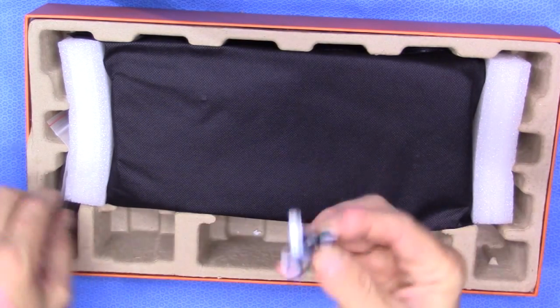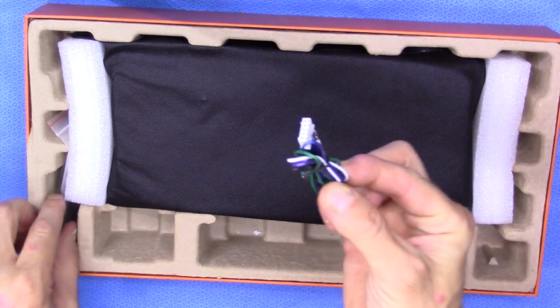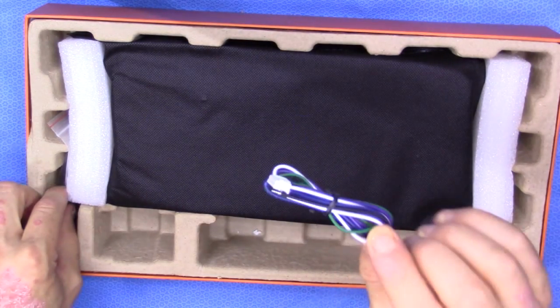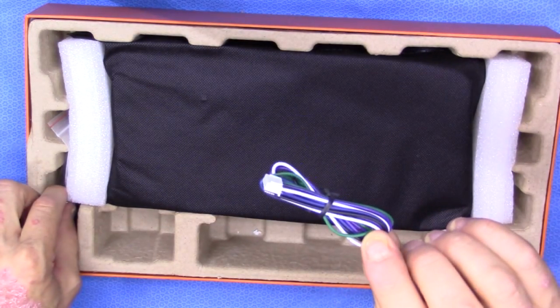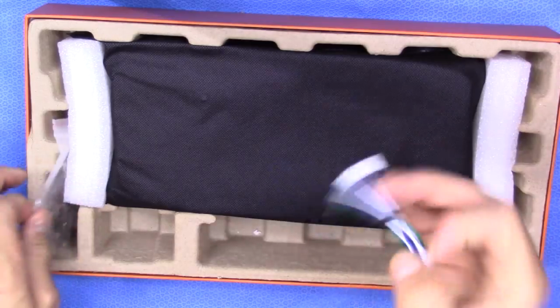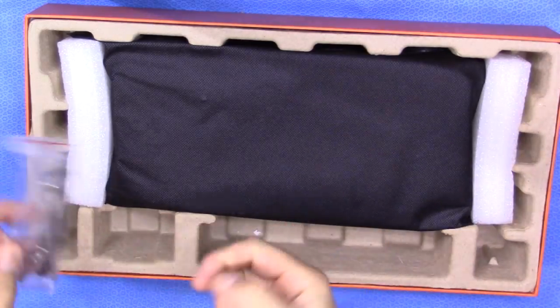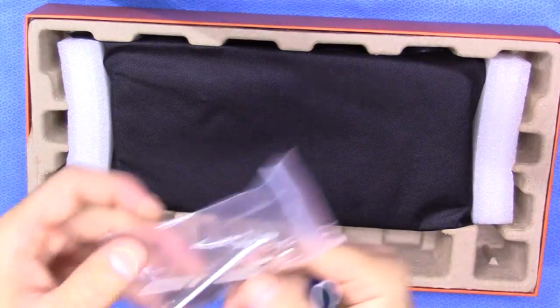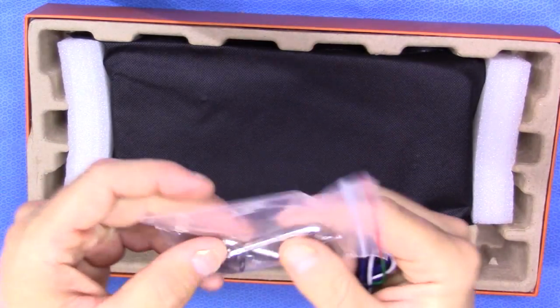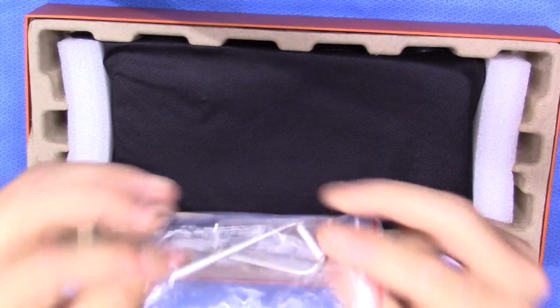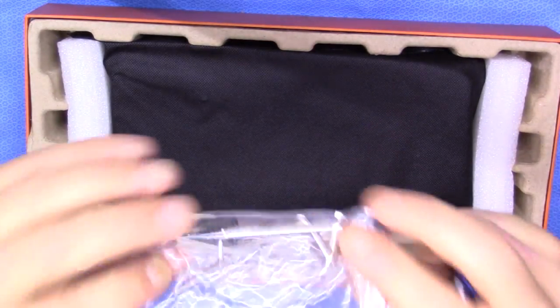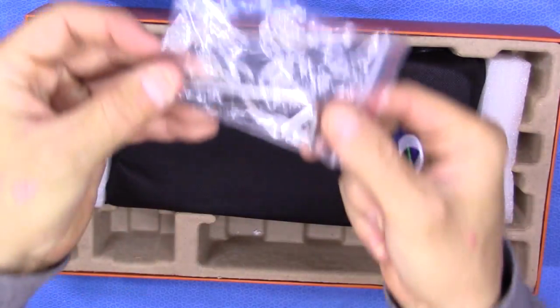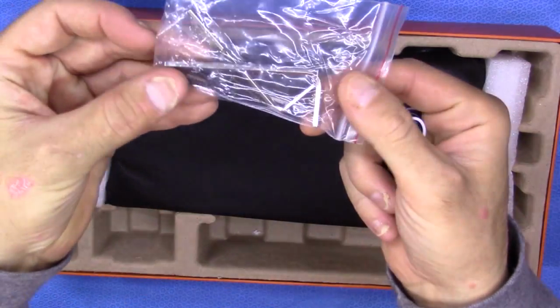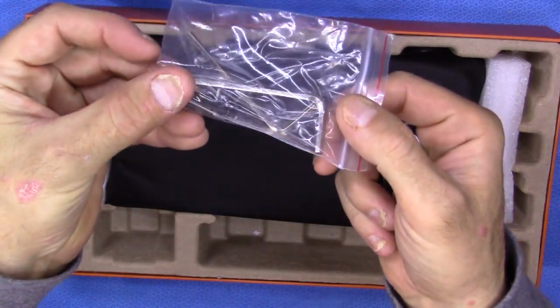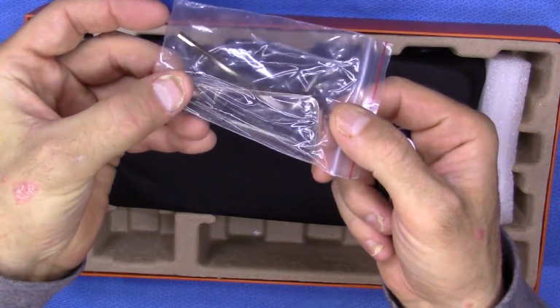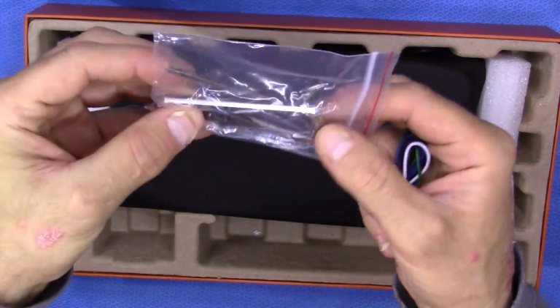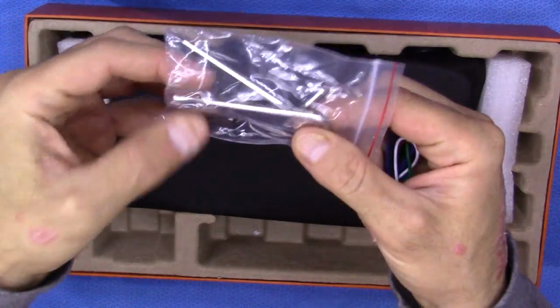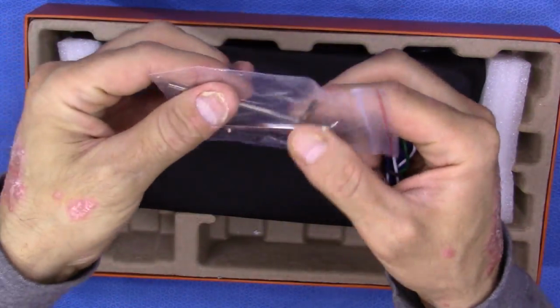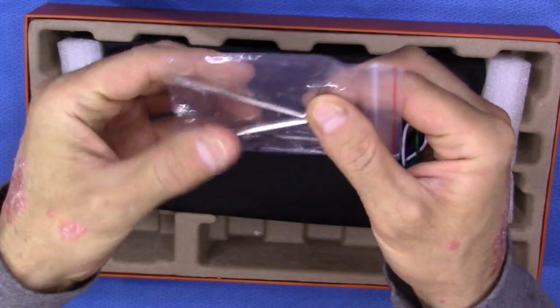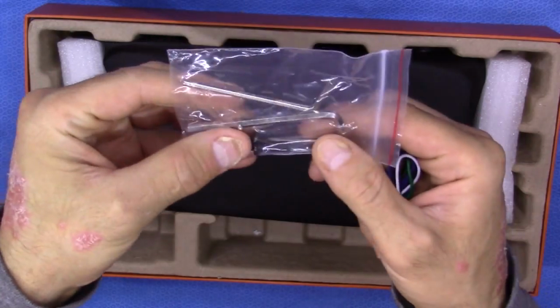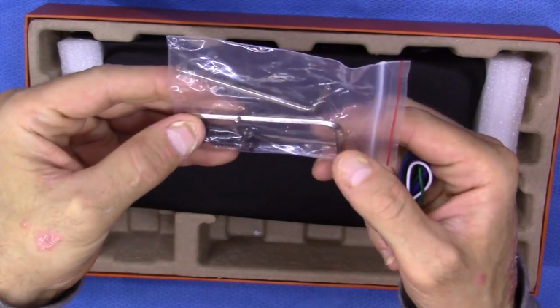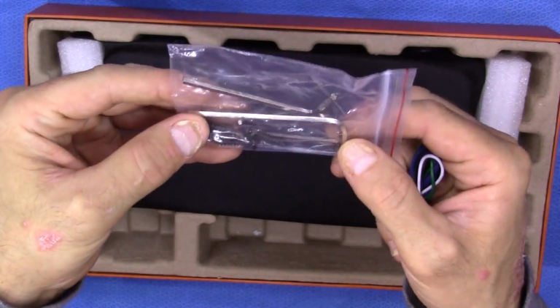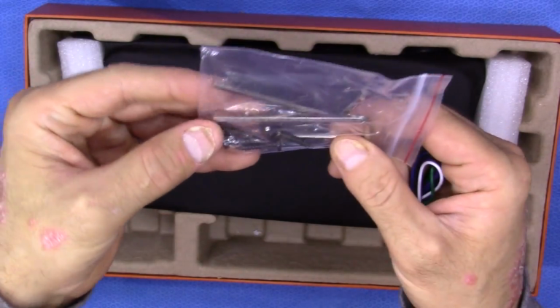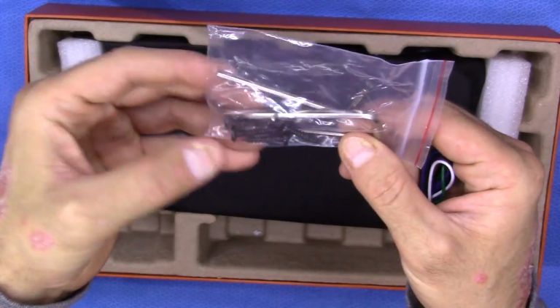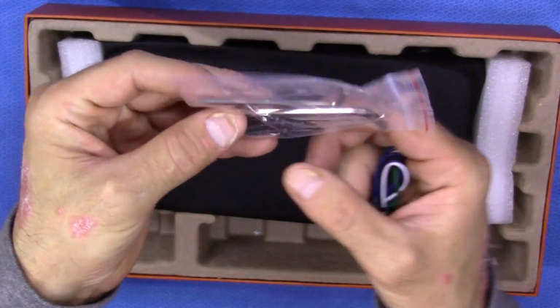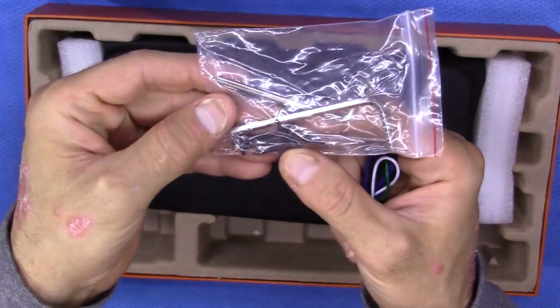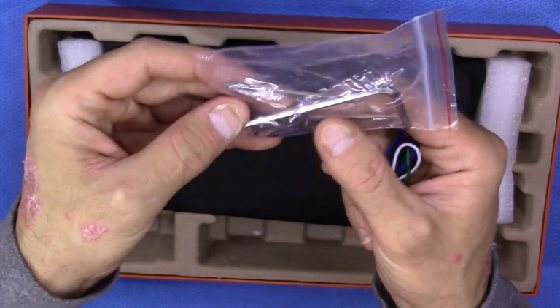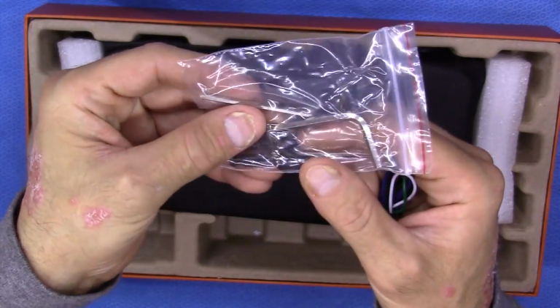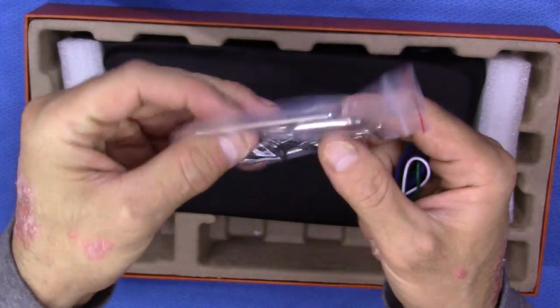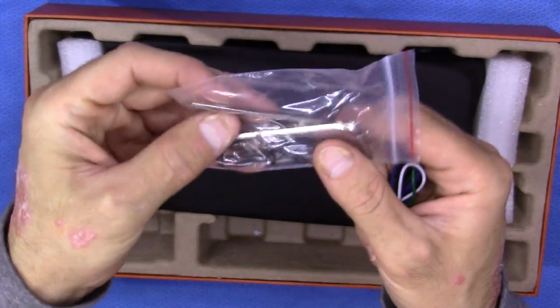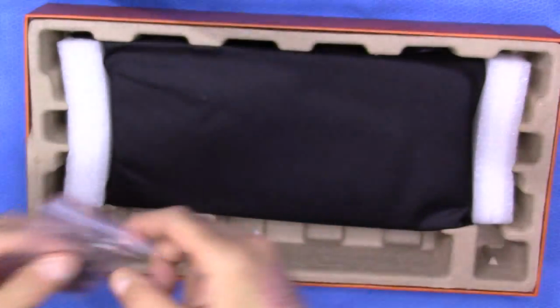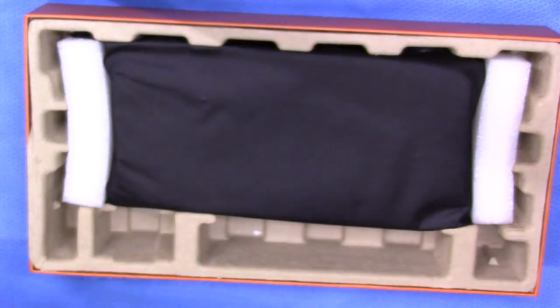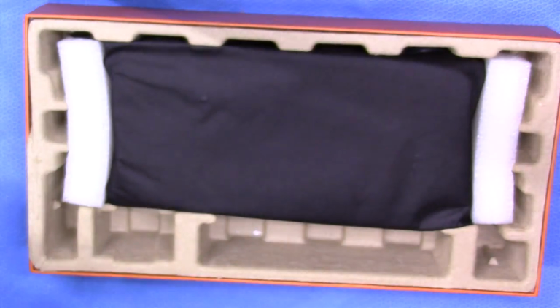Also included are high level inputs and your connections — 2, actually 3 Allen wrenches and some screws for you to use for connection.